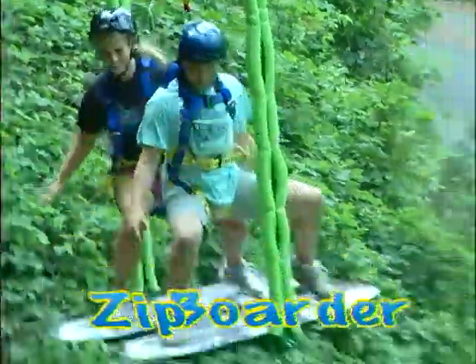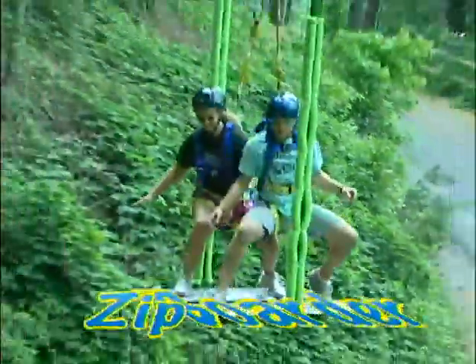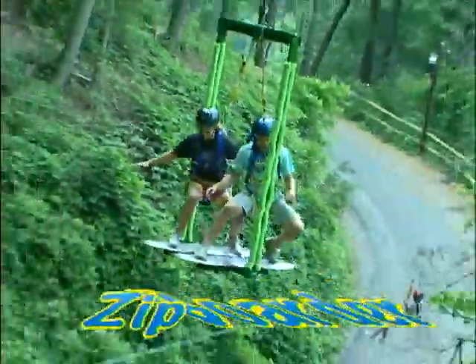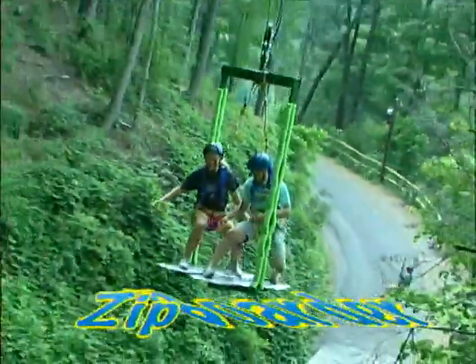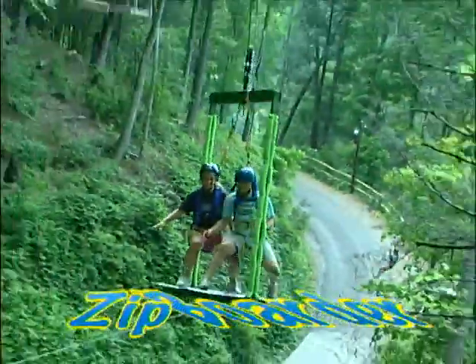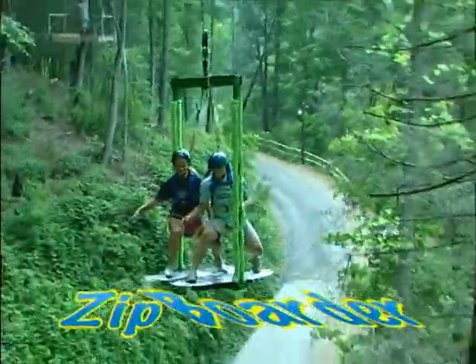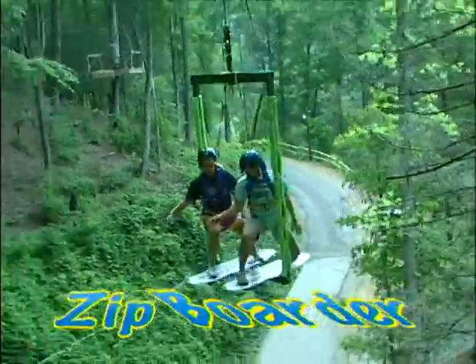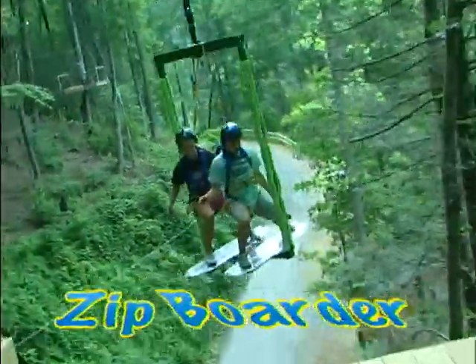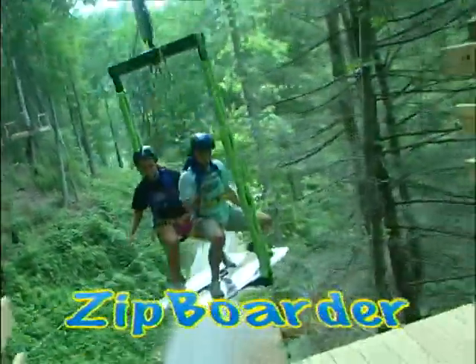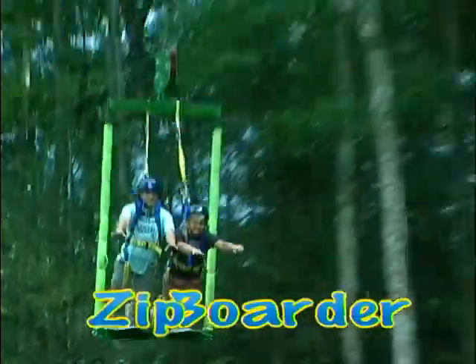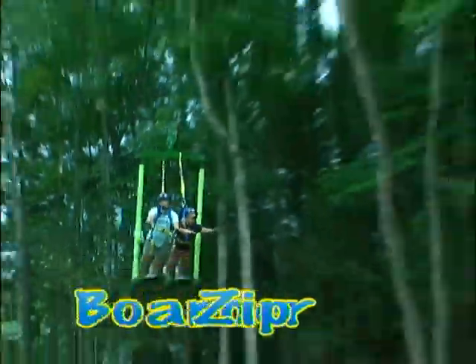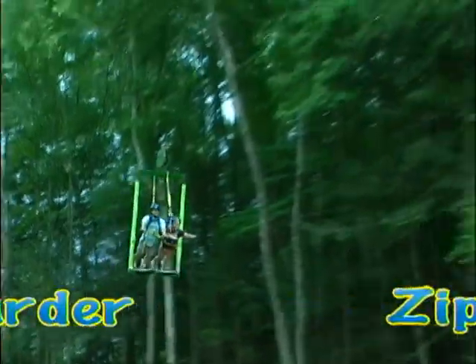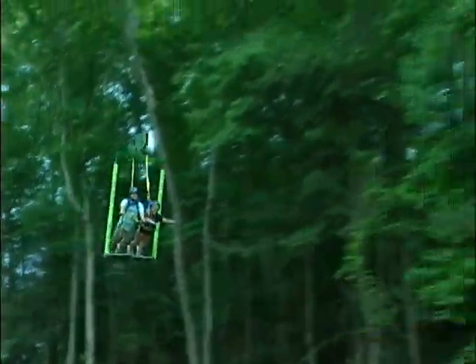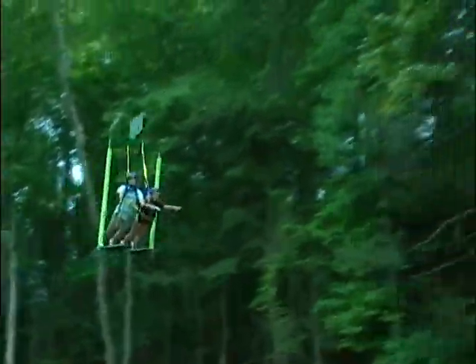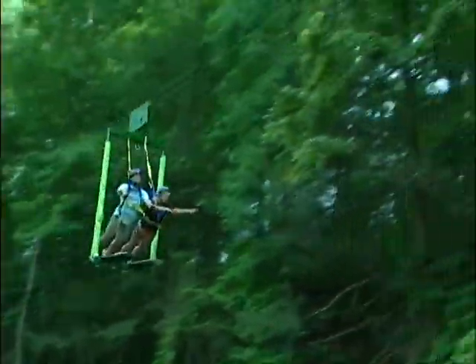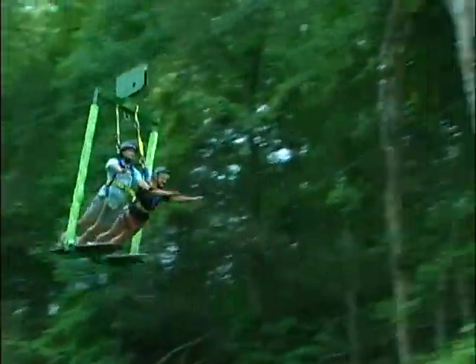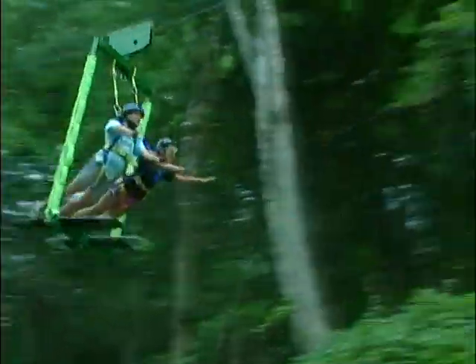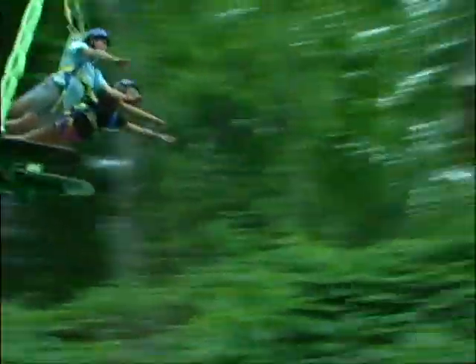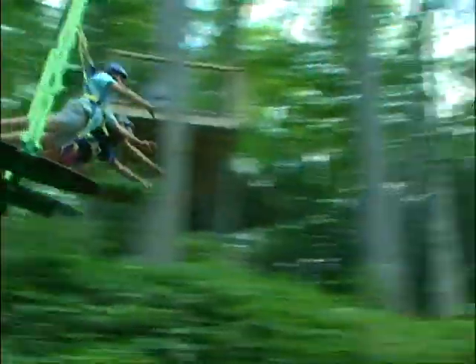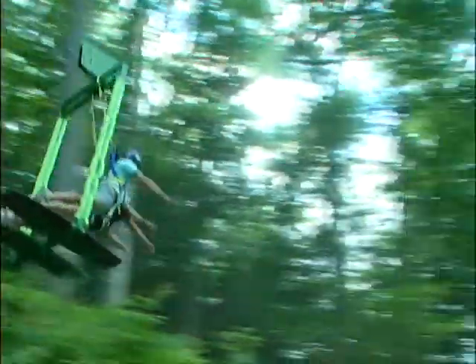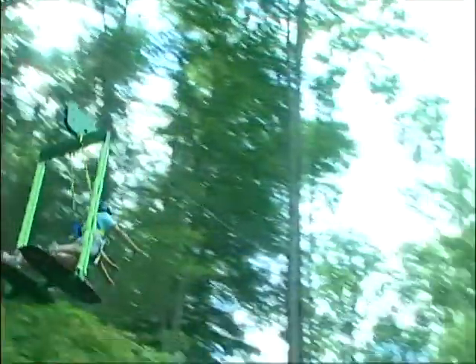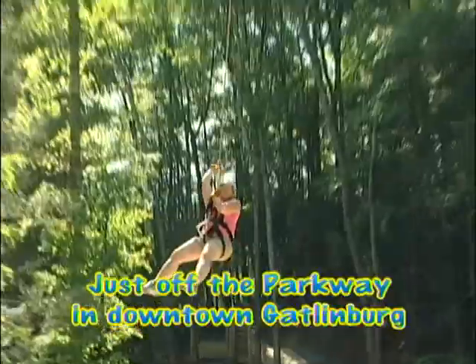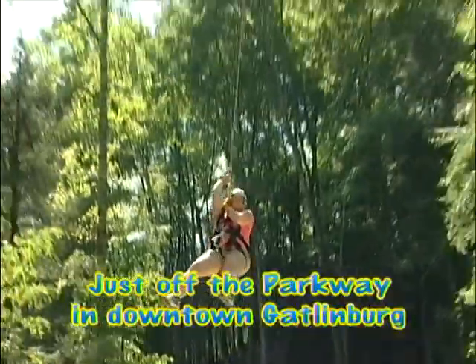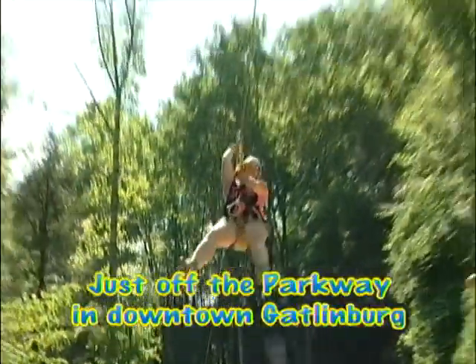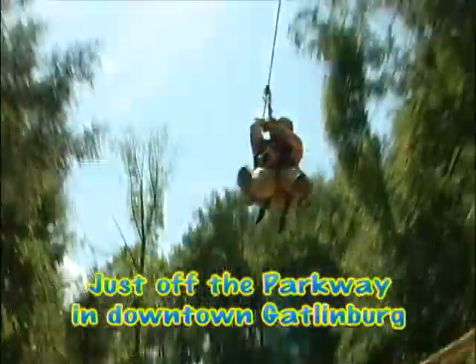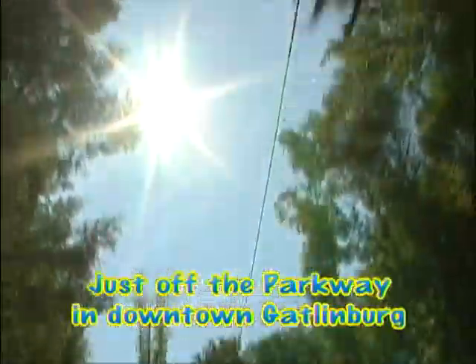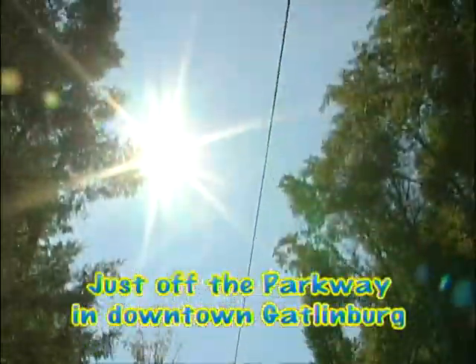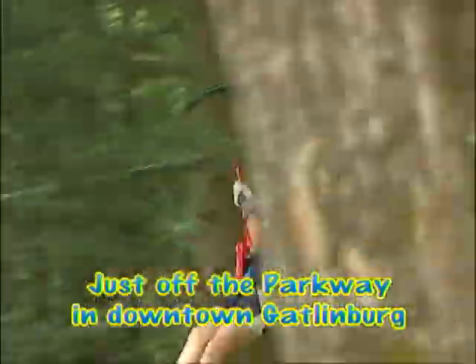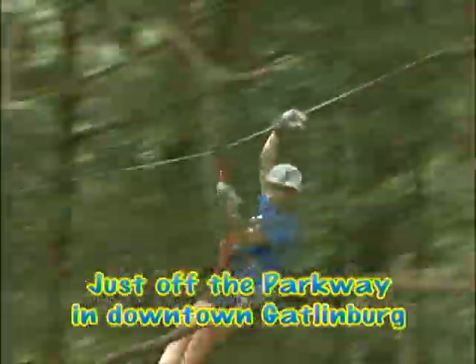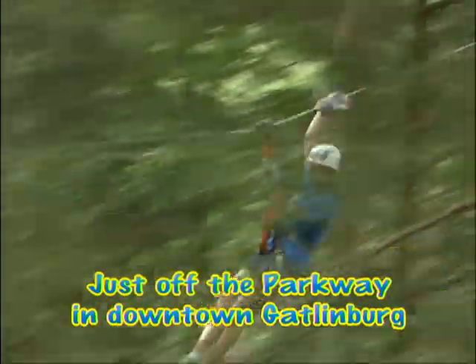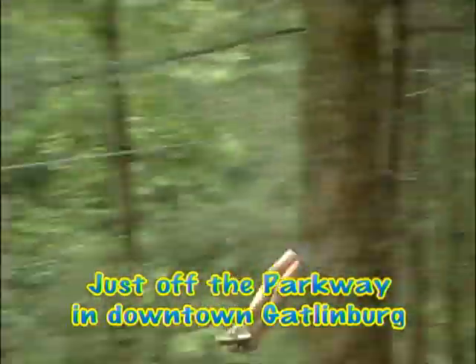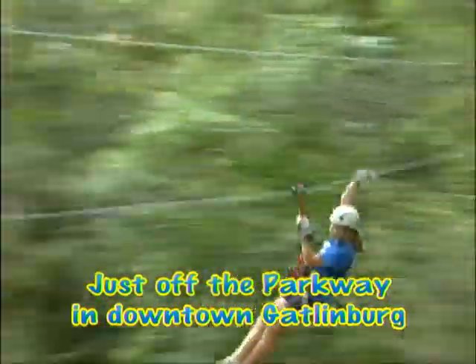Ride one or two at a time on the Zip Border. Experience the world's only treetop Zip Border at Gatlinburg Zipline Family Adventure, located in downtown Gatlinburg.